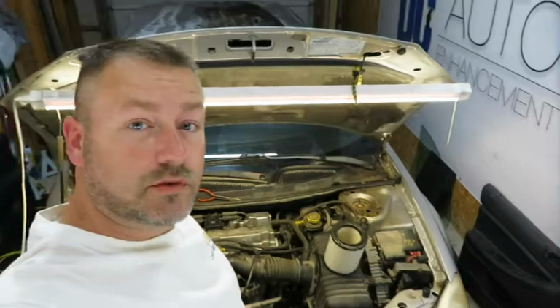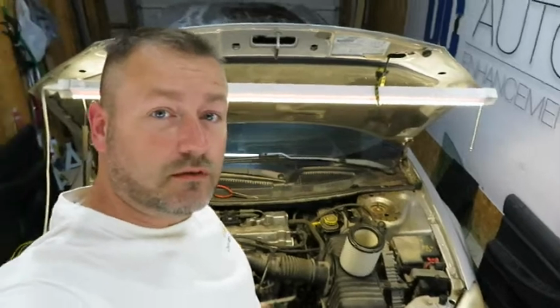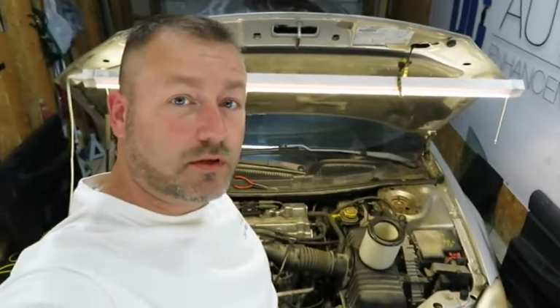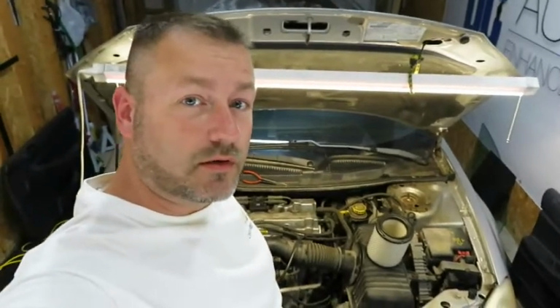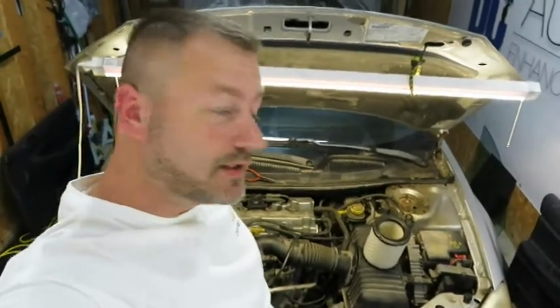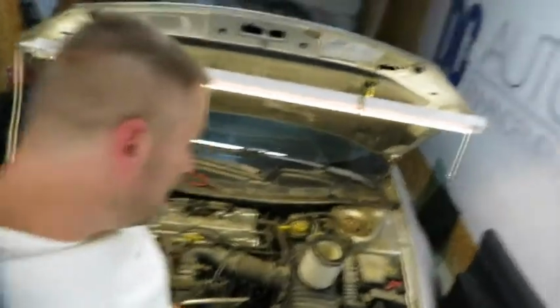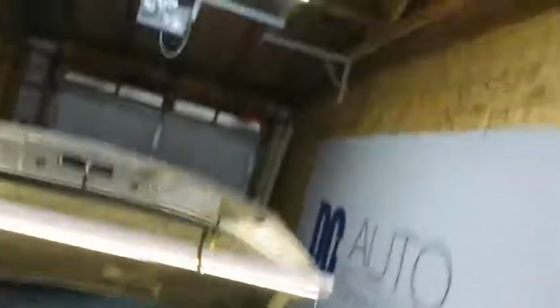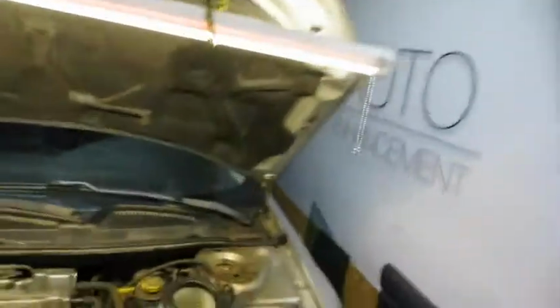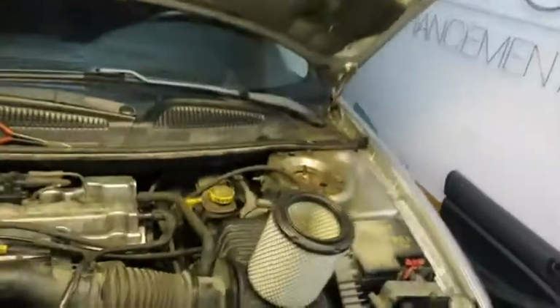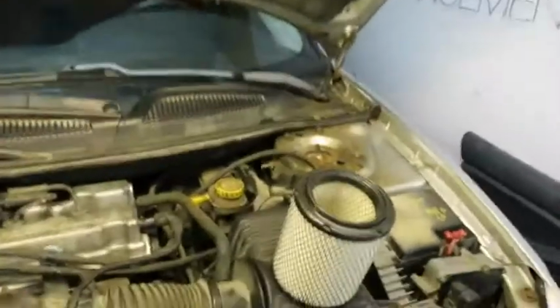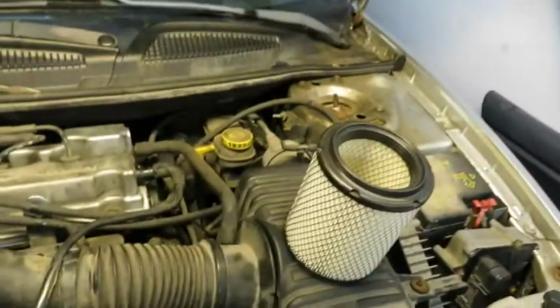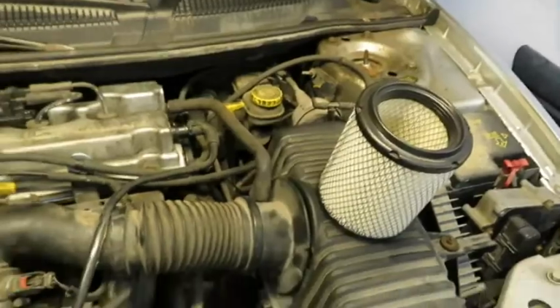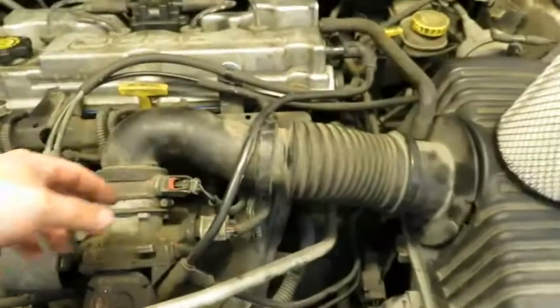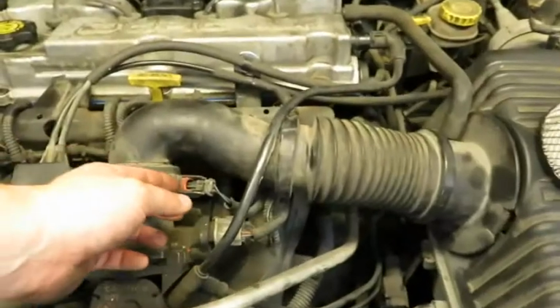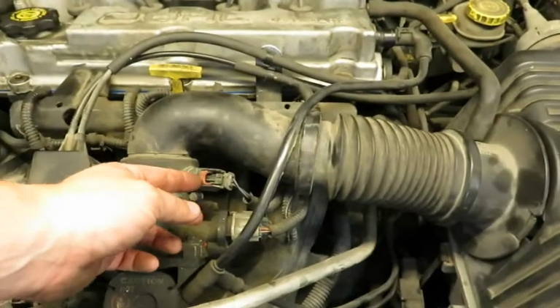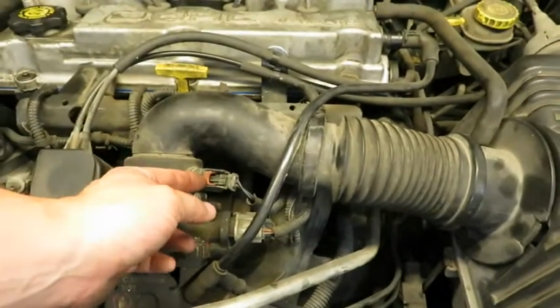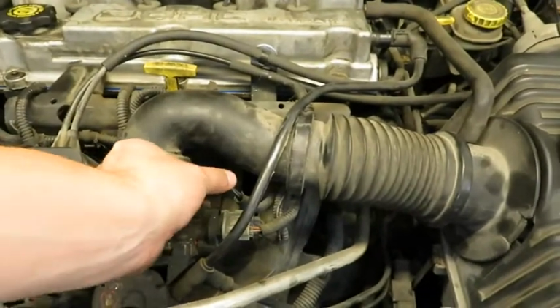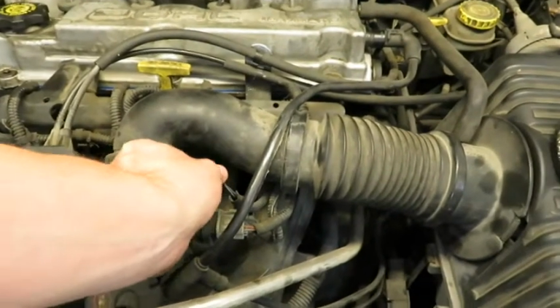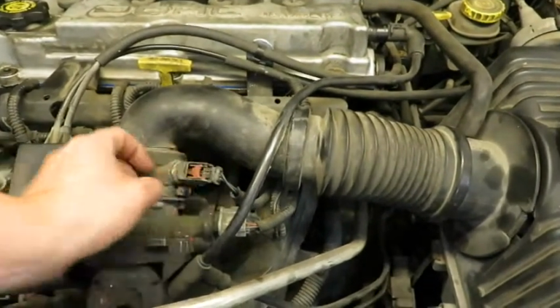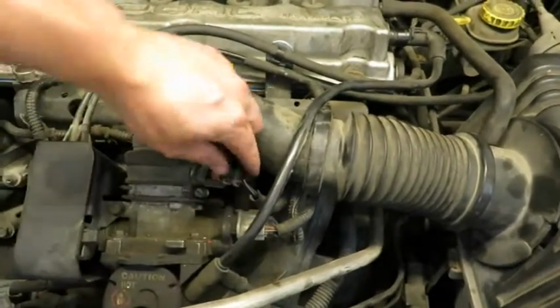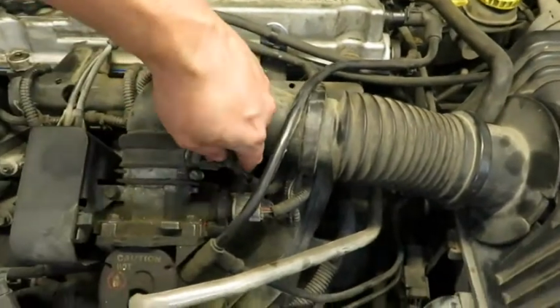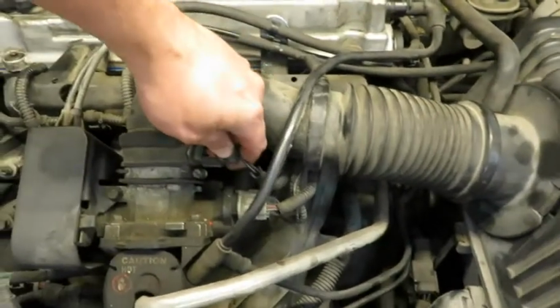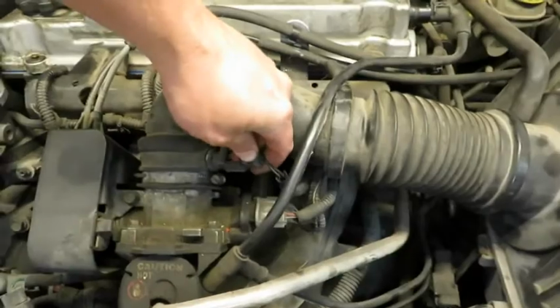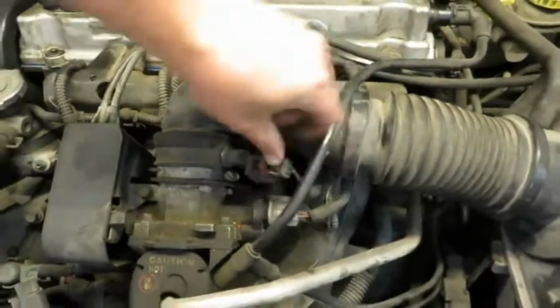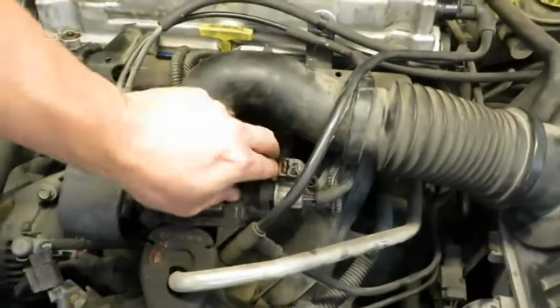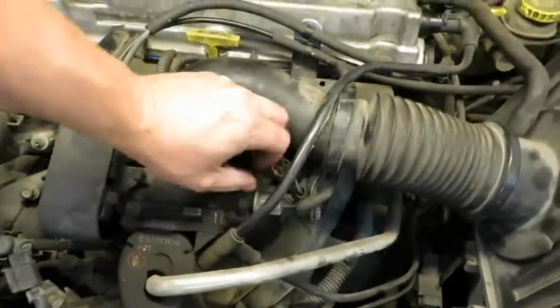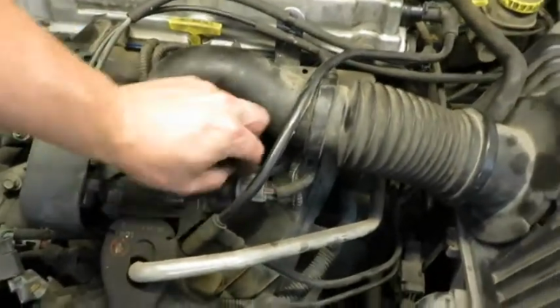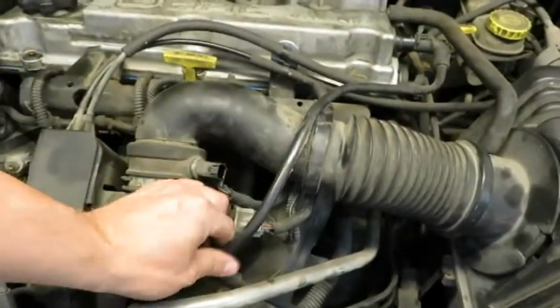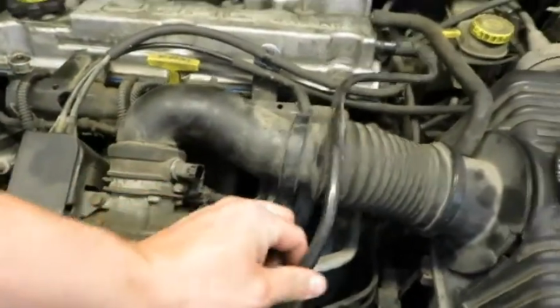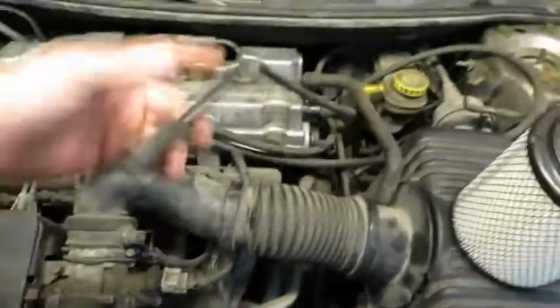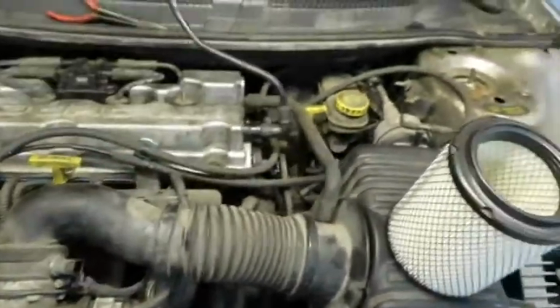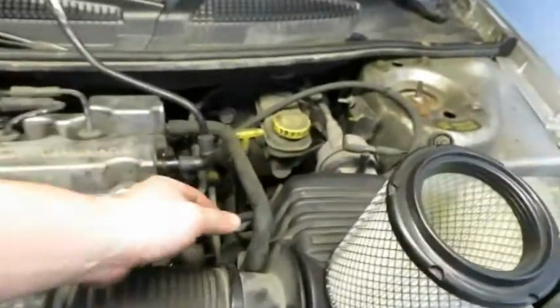I just want to make a real quick video on how to change the air filter in this car. One thing you're going to want to do: get this plug off and get these vacuum lines up and out of the way.